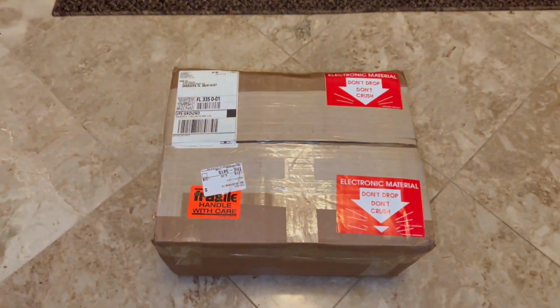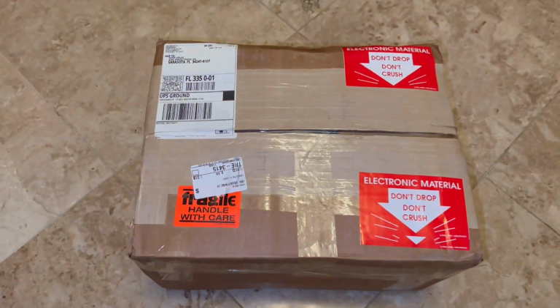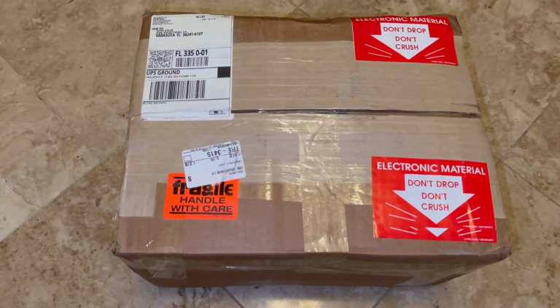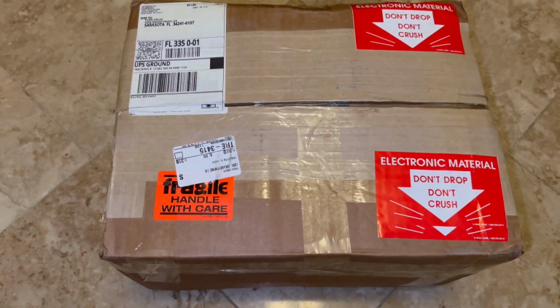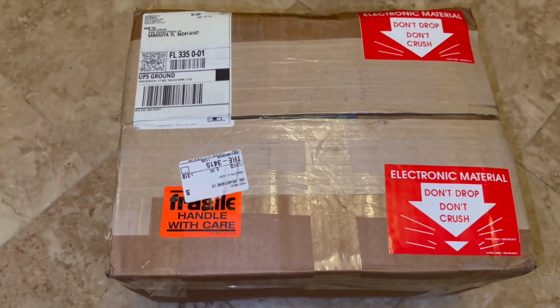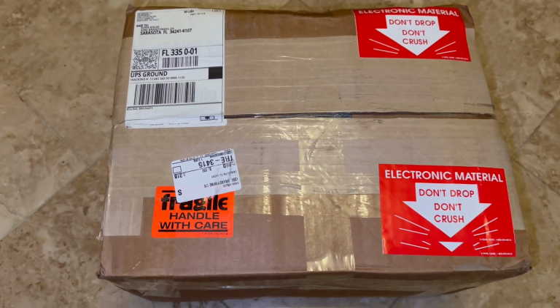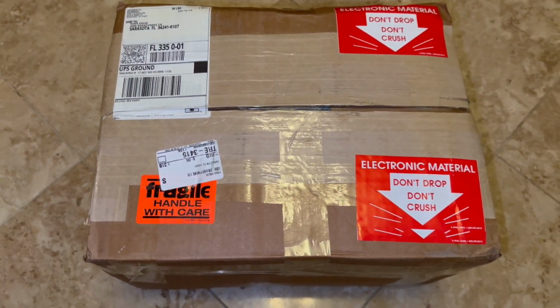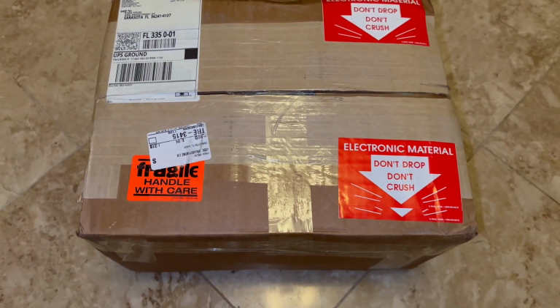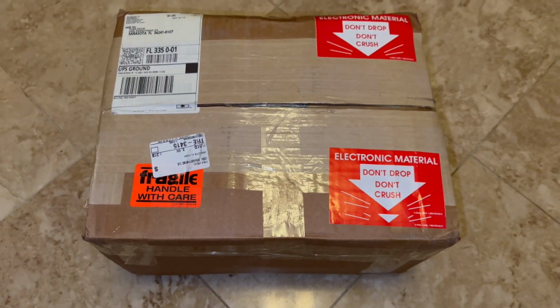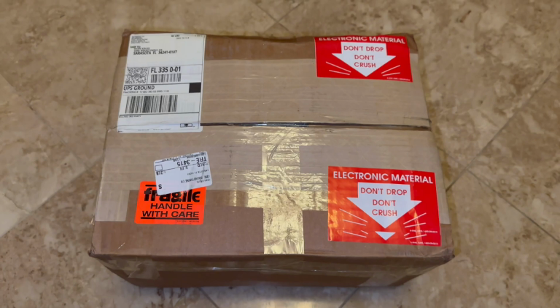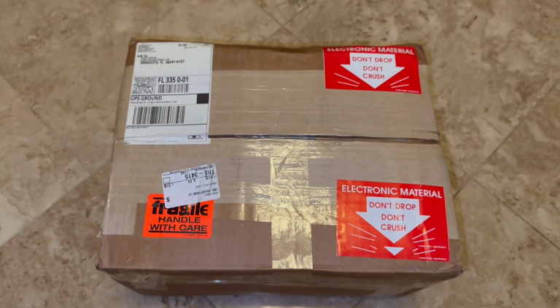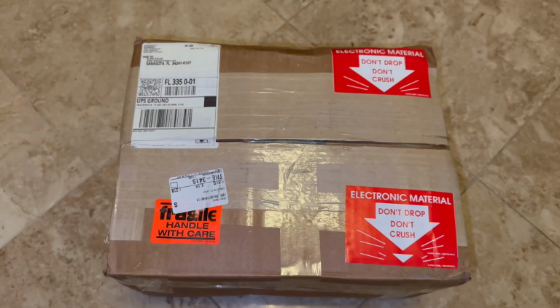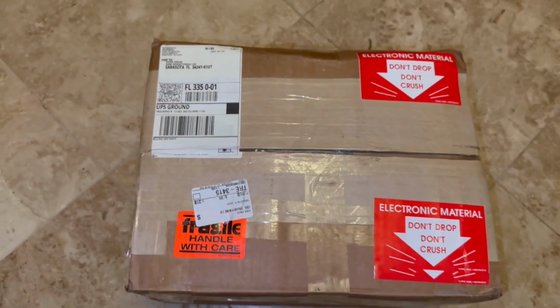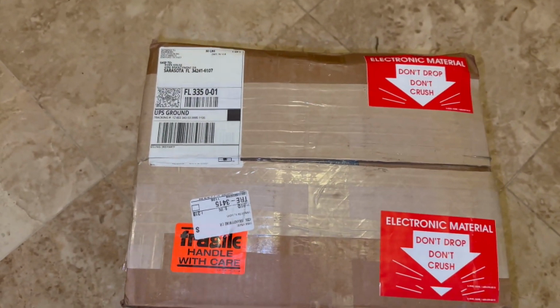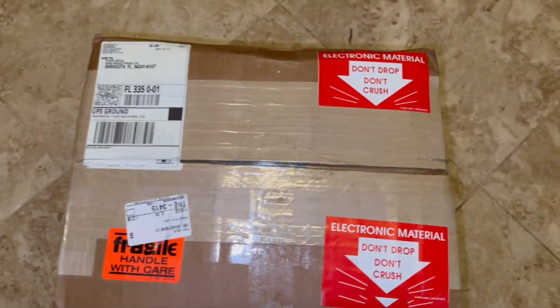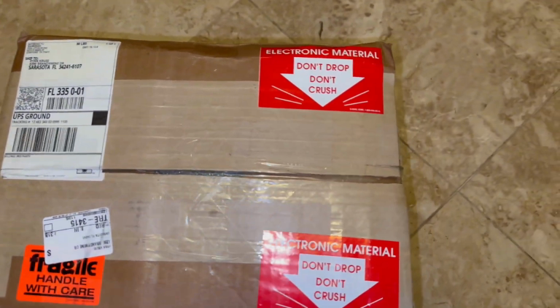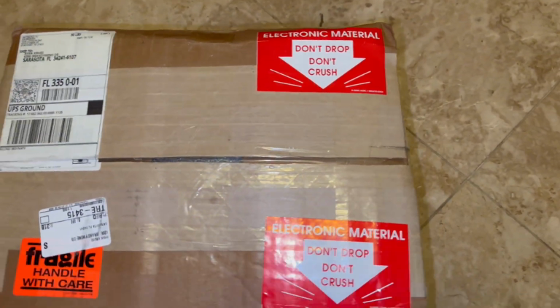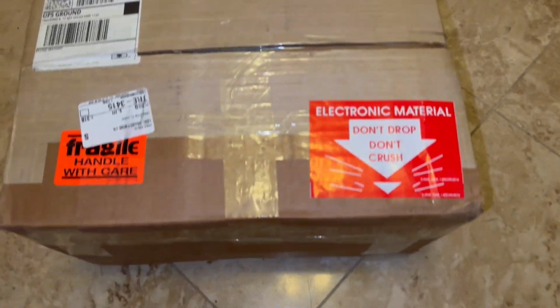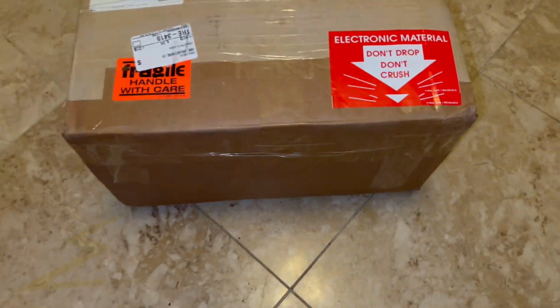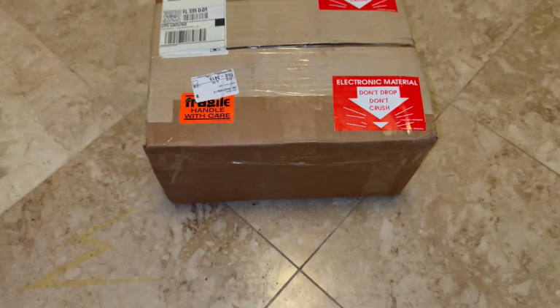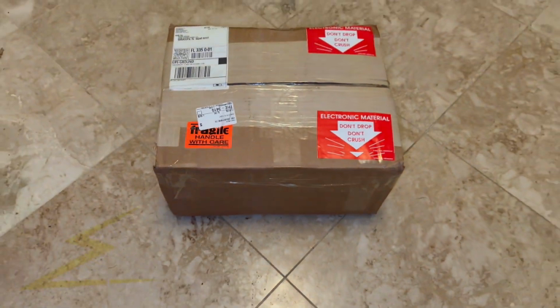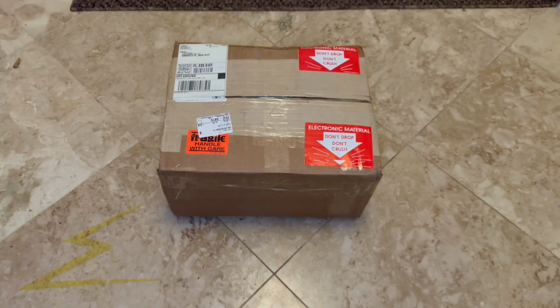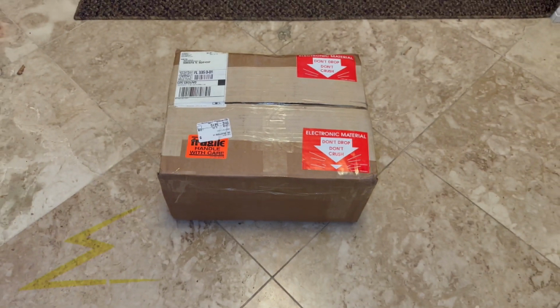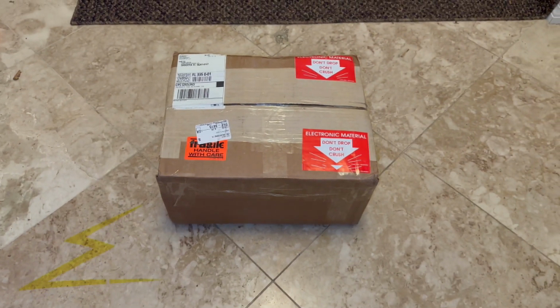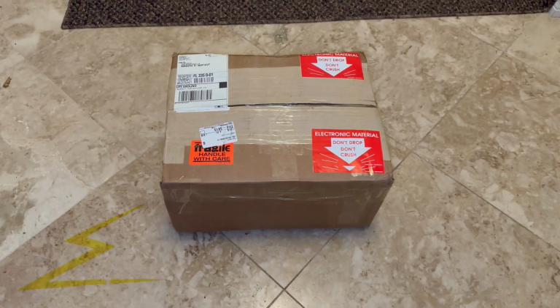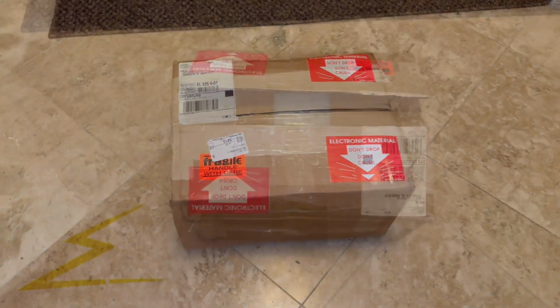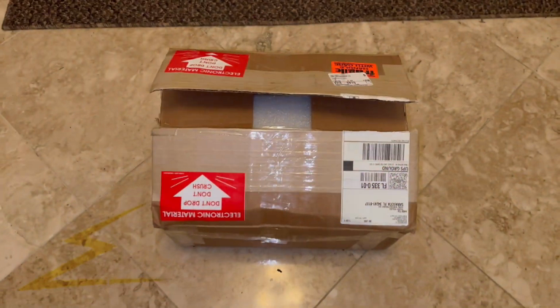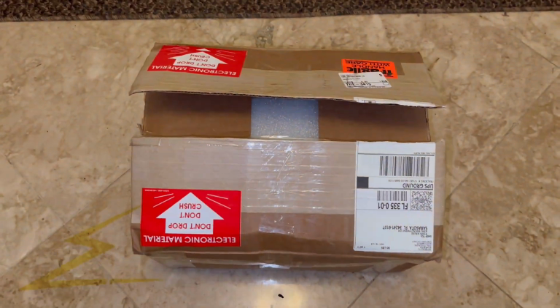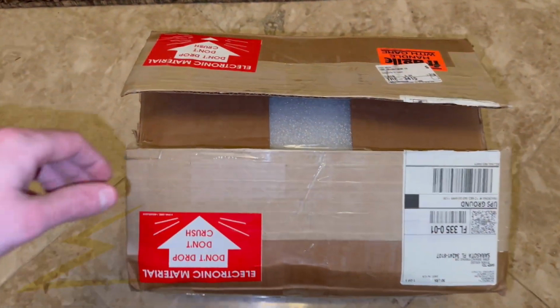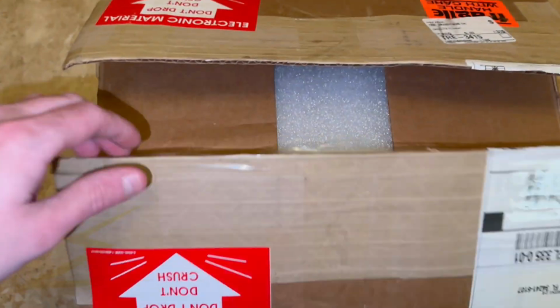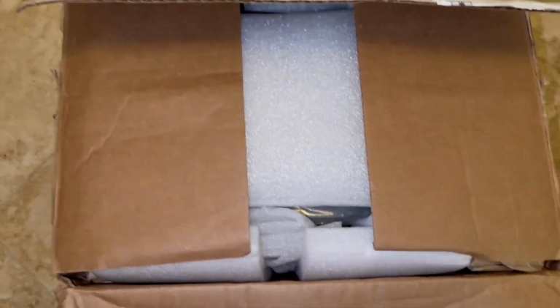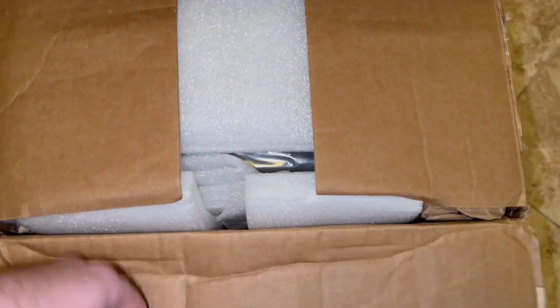Yes, sir. Eon Lithium coming through in the clutch. Thank you, Raymond. Alright, let's see what we got here.